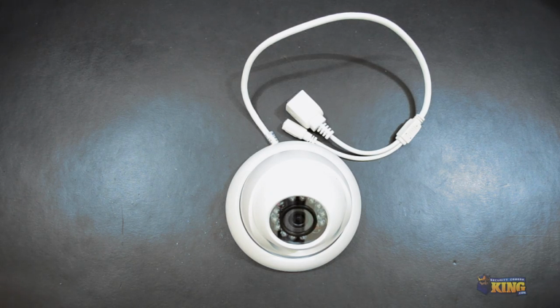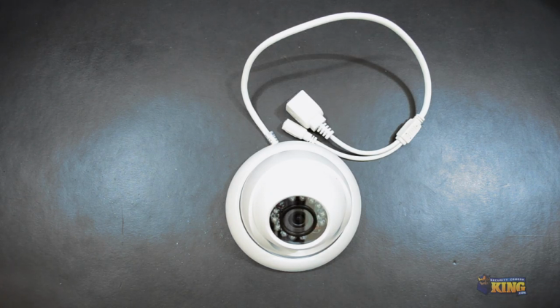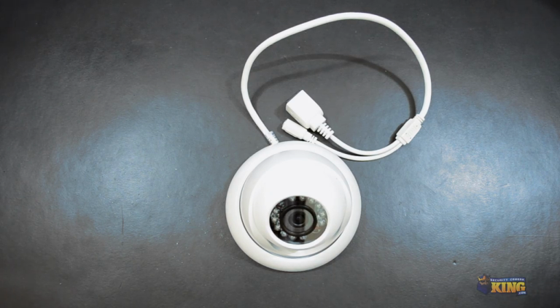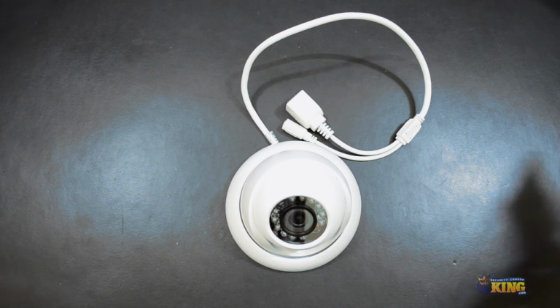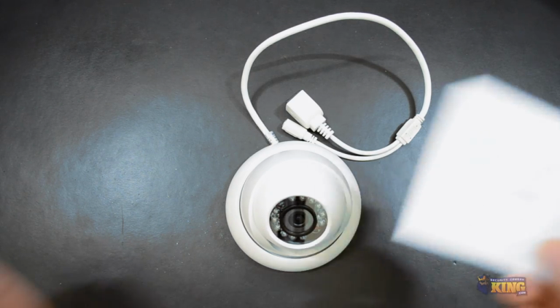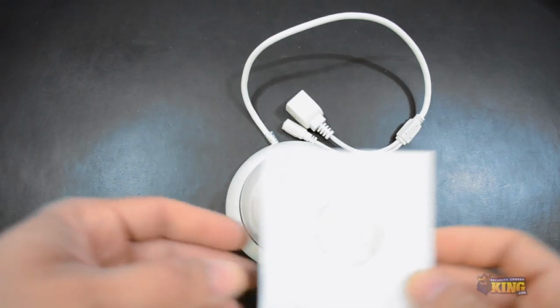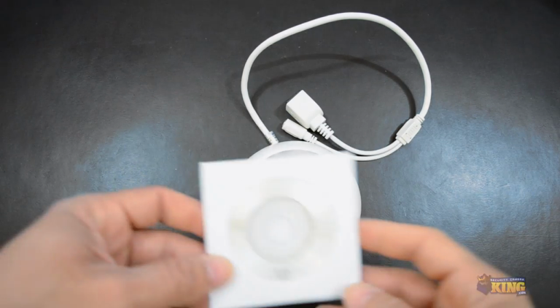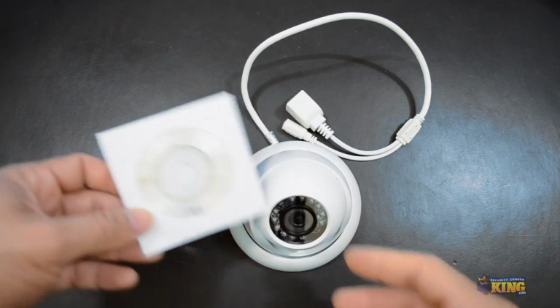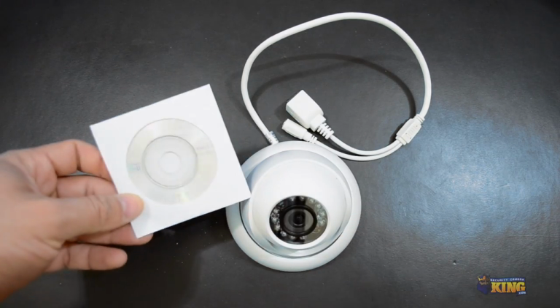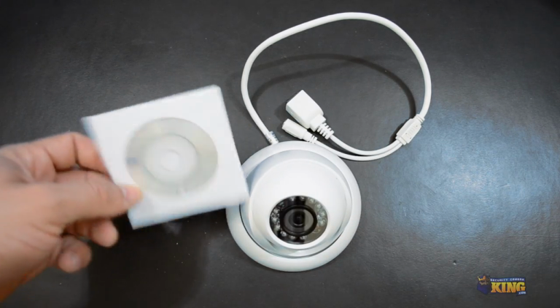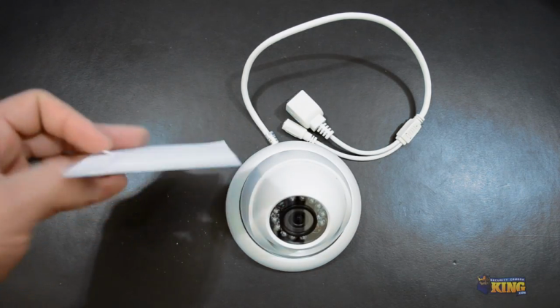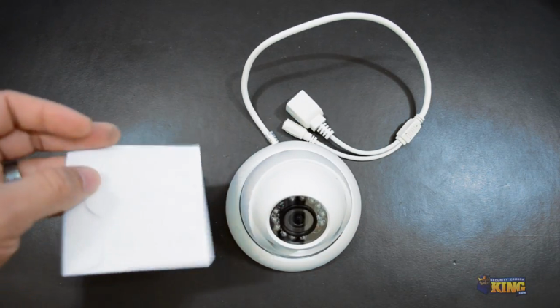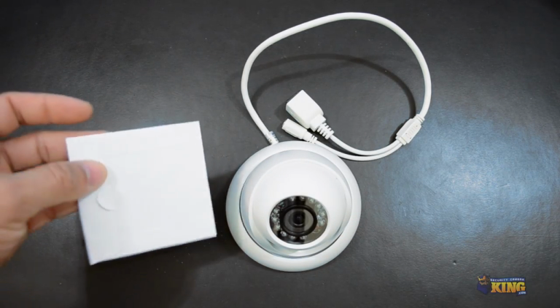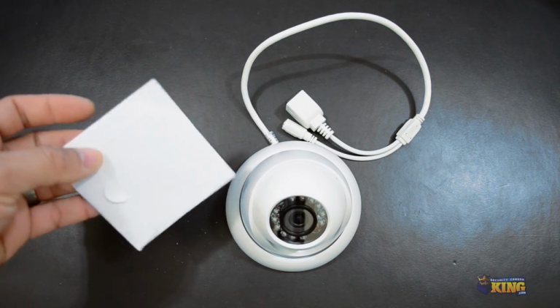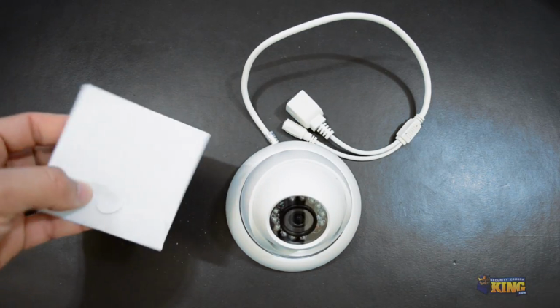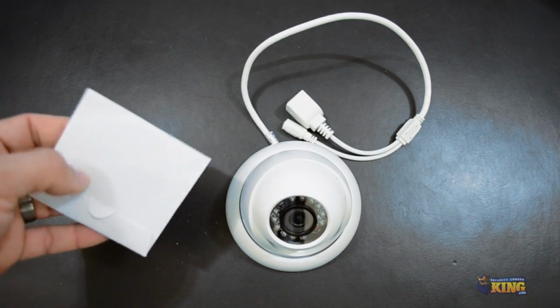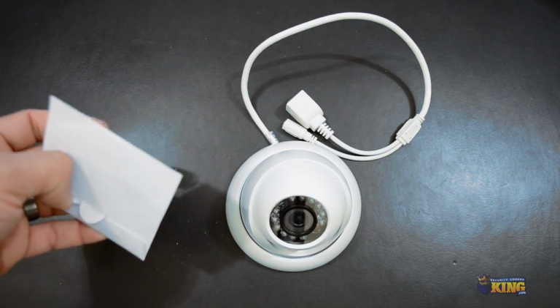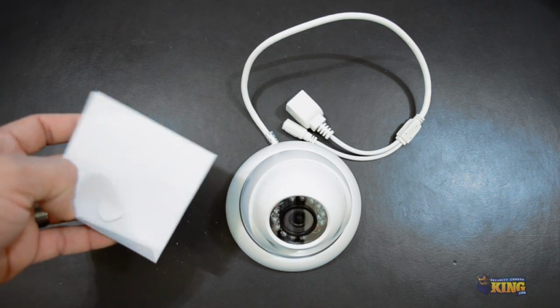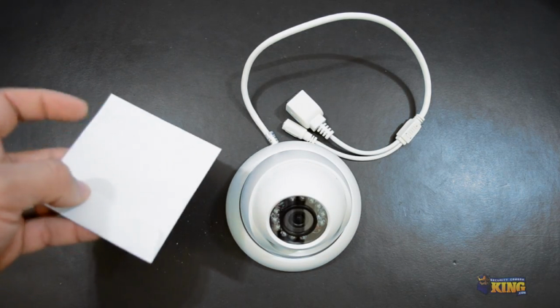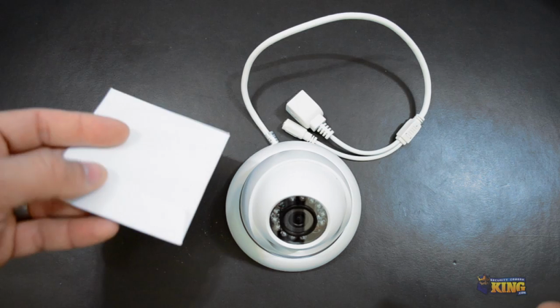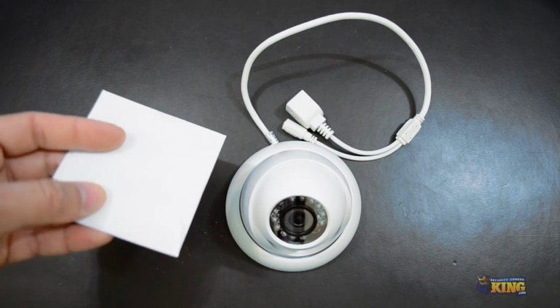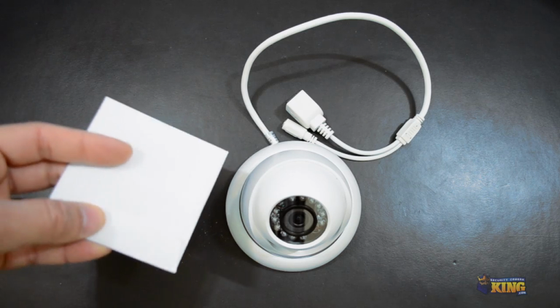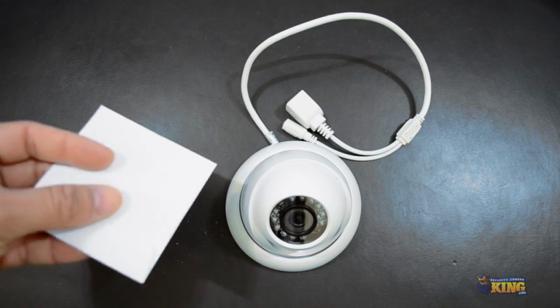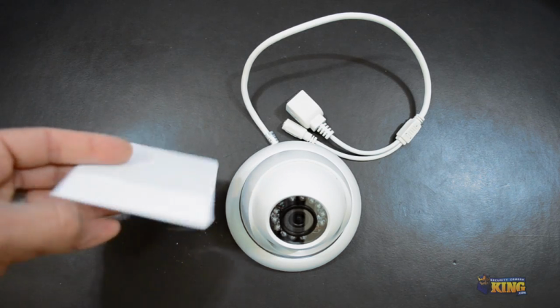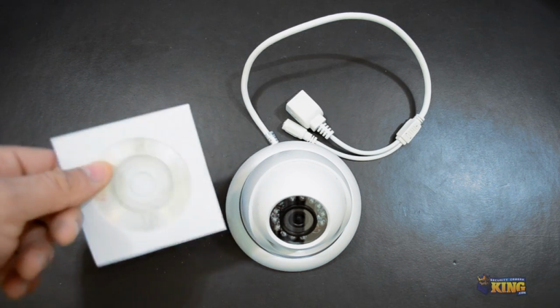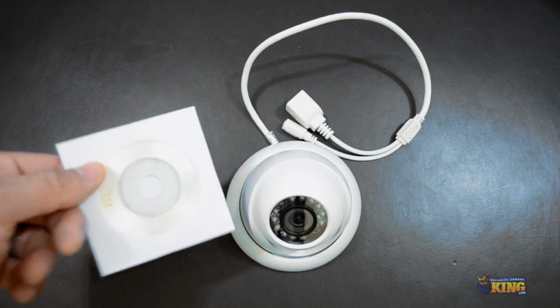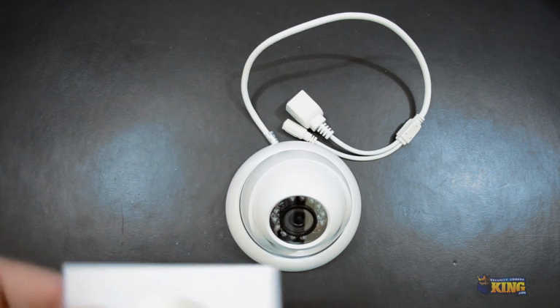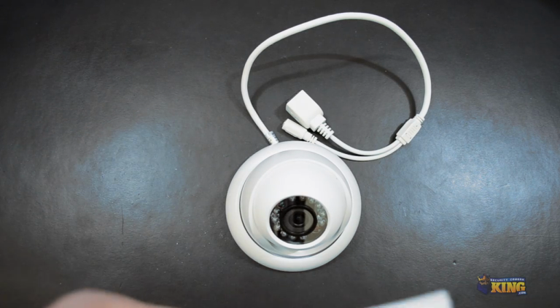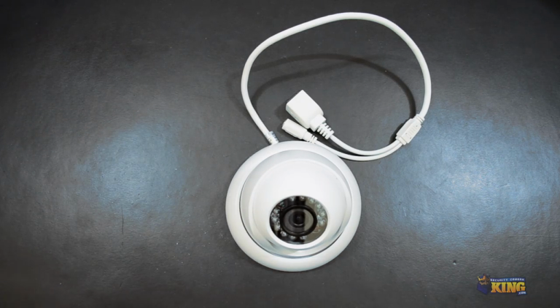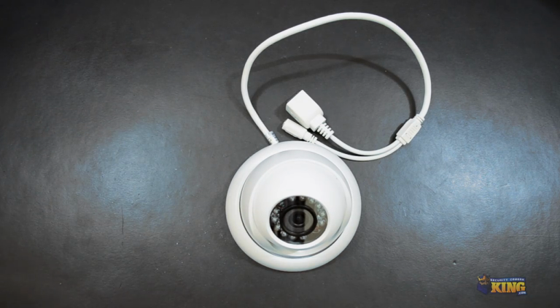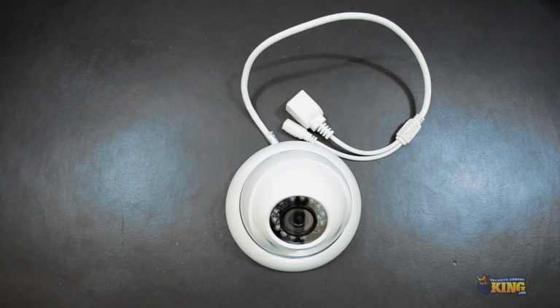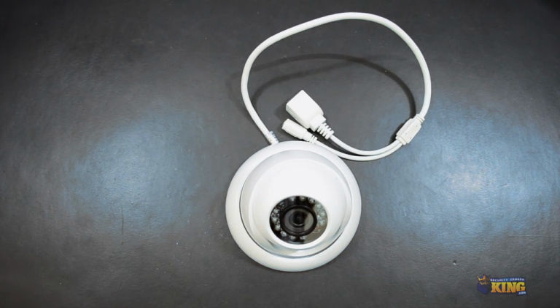Inside the box you will find a CD. In here you will find instructional manuals, tools, and everything necessary for you to connect to the camera and find the camera on the network.